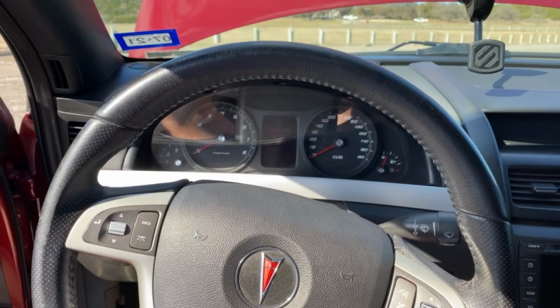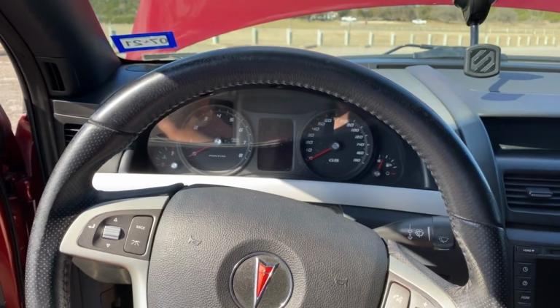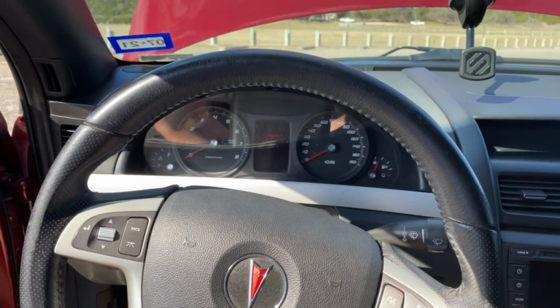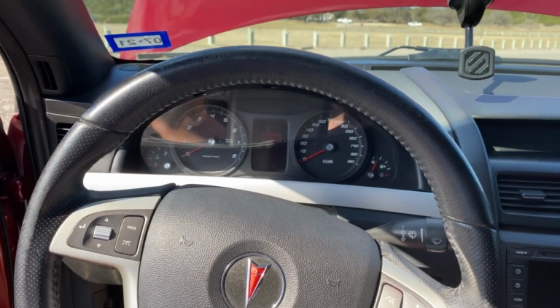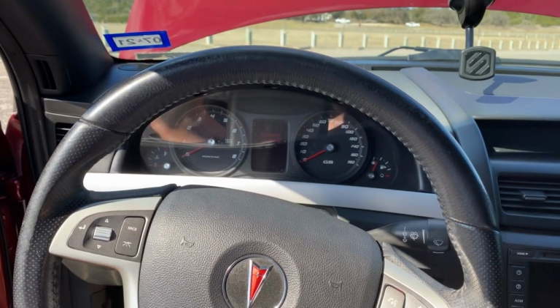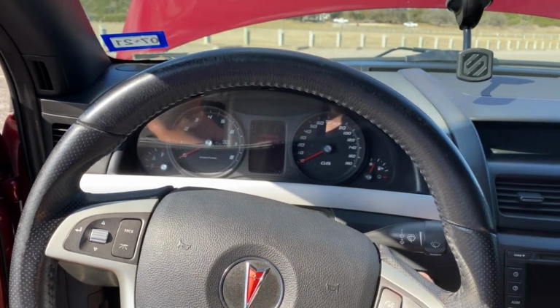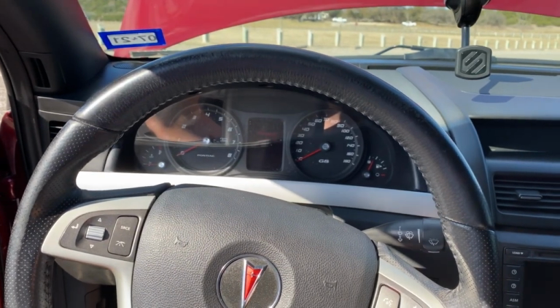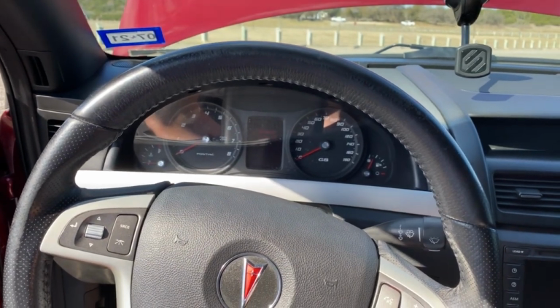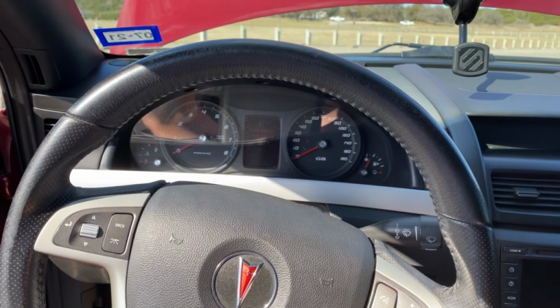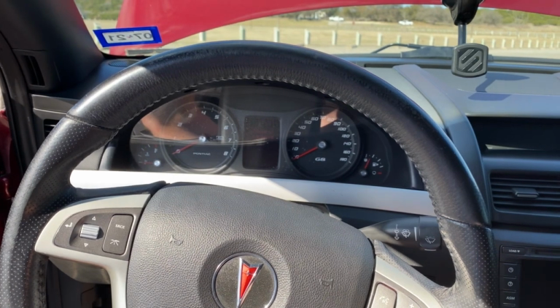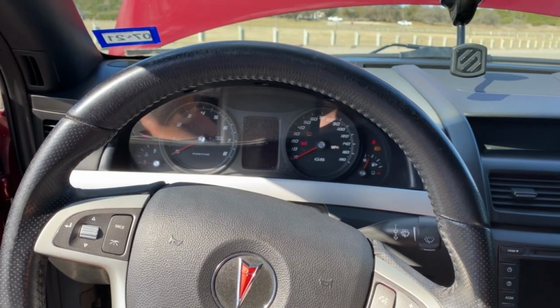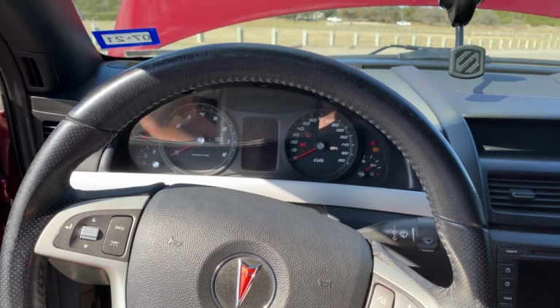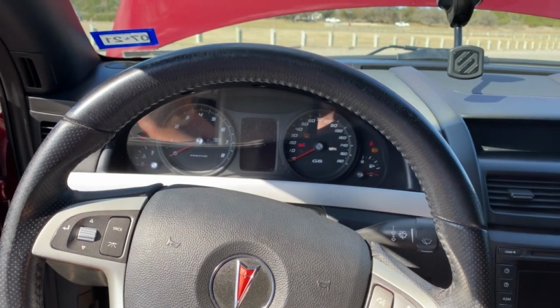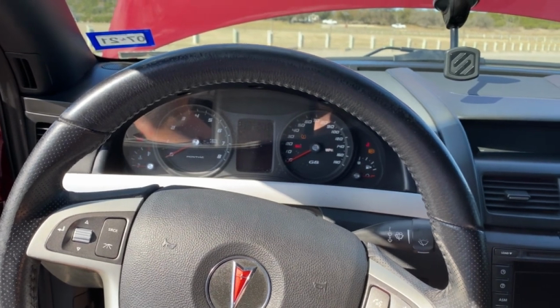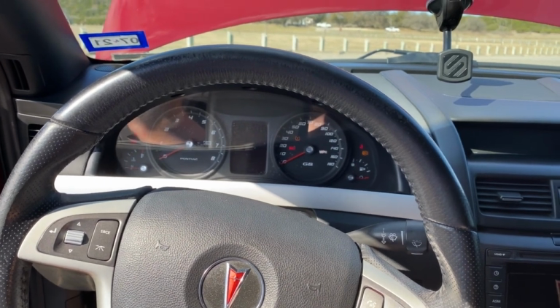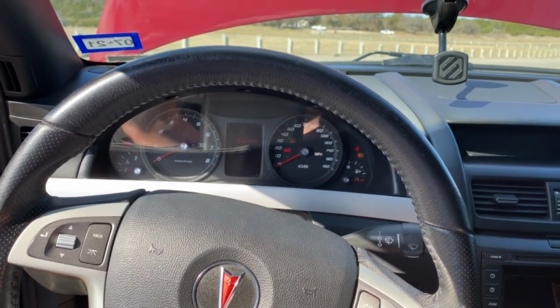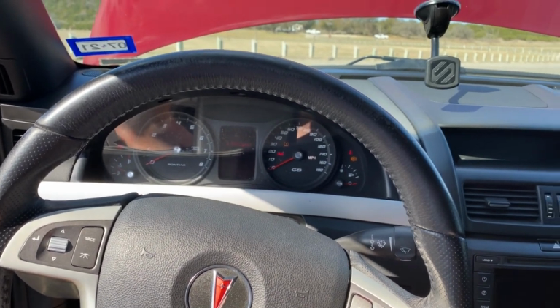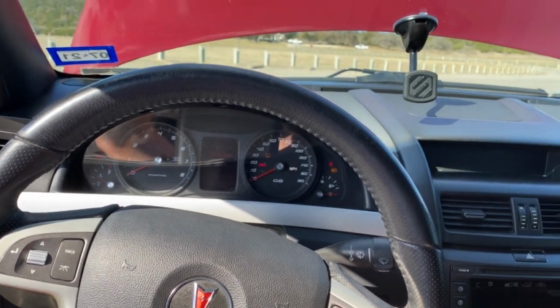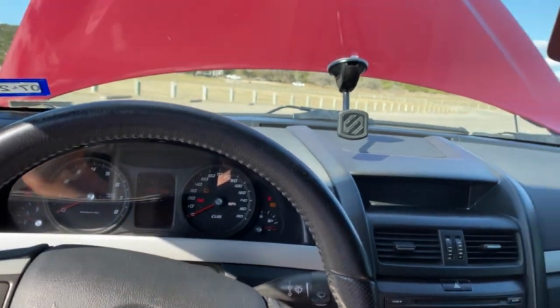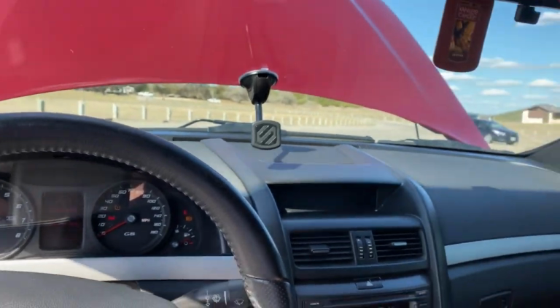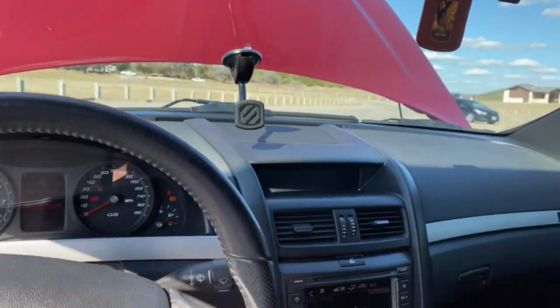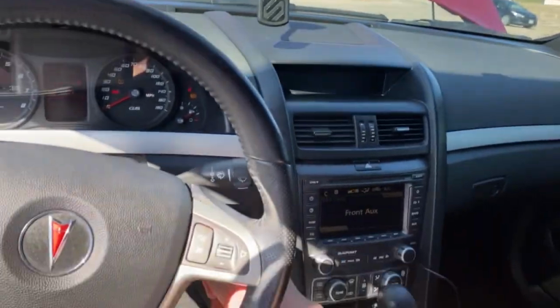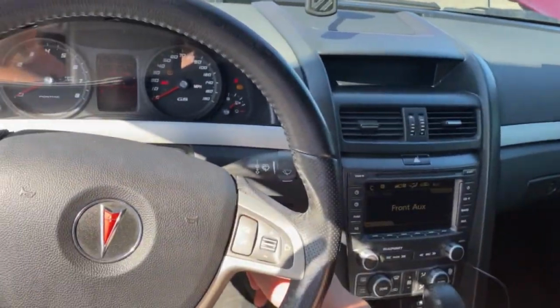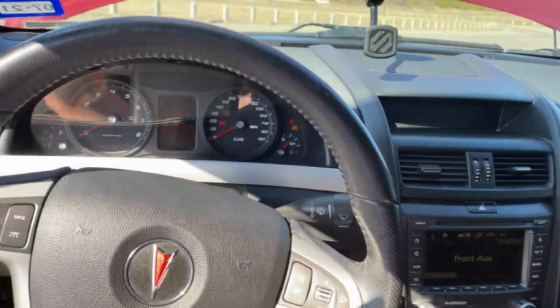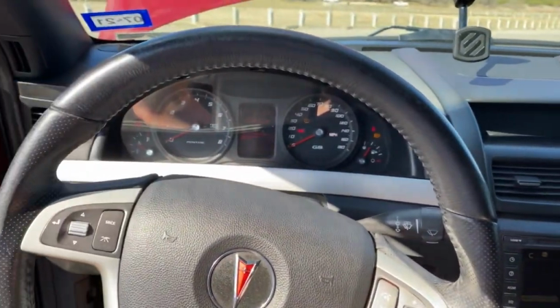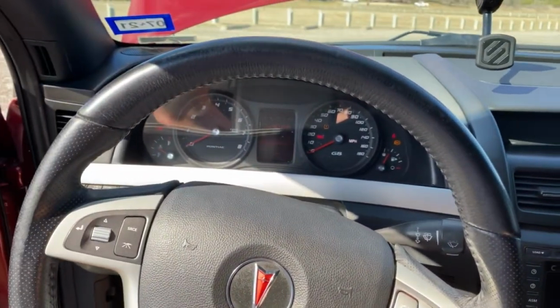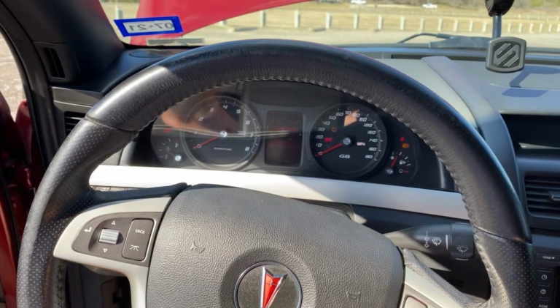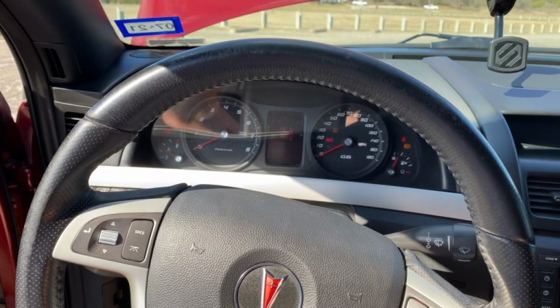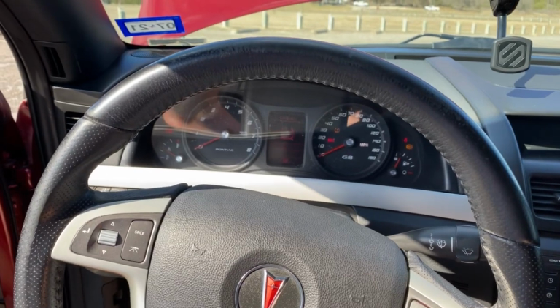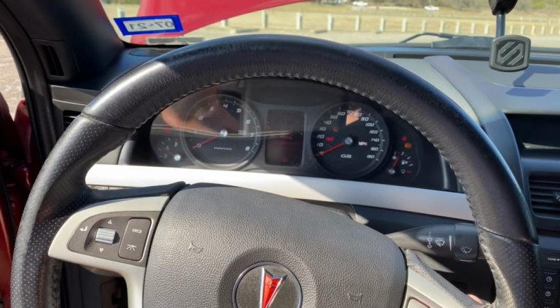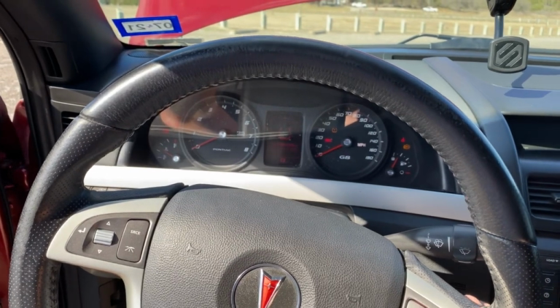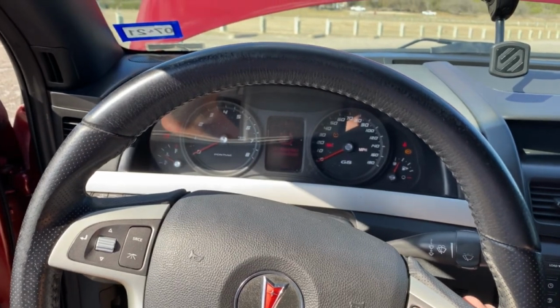All right, go ahead and start her up. Everything in the car works as it should — AC works, everything's good.